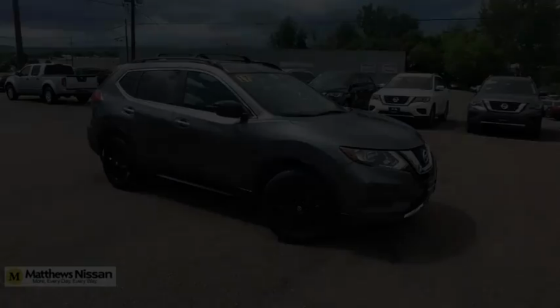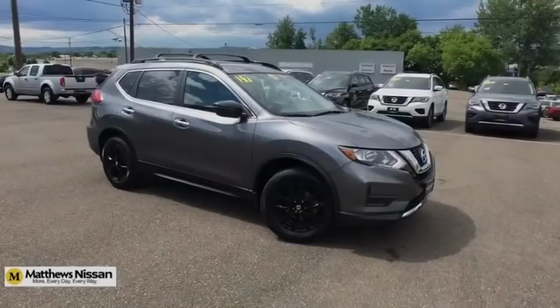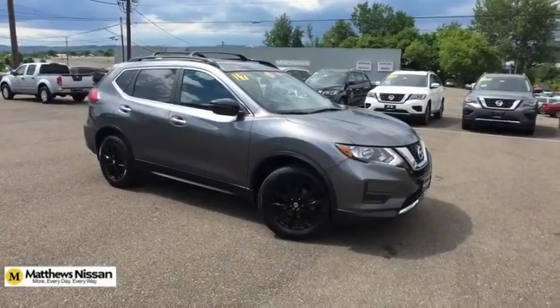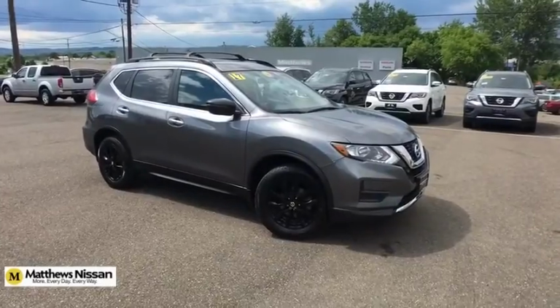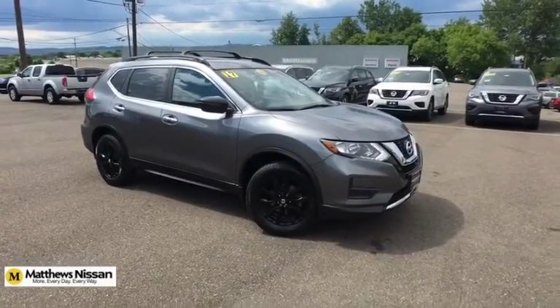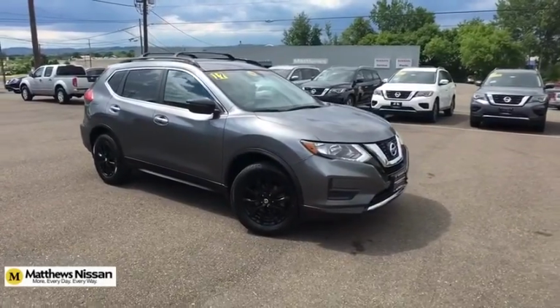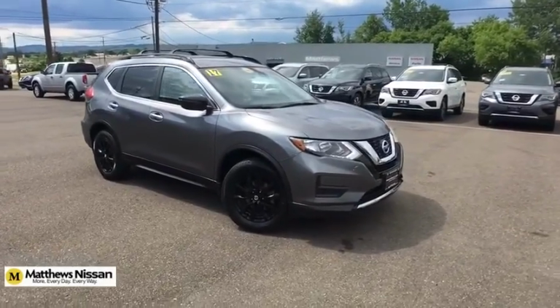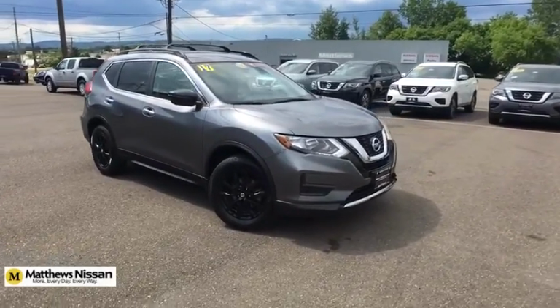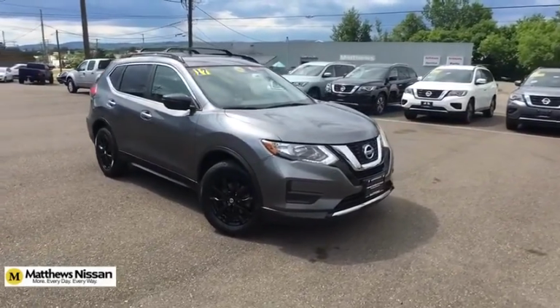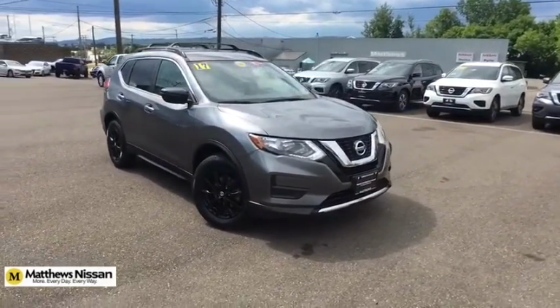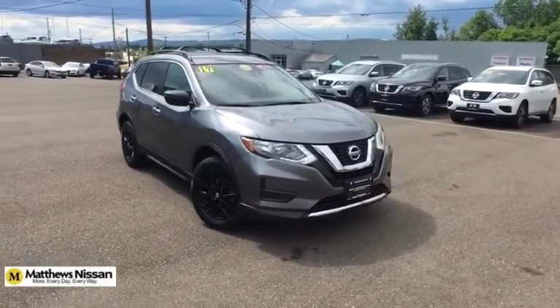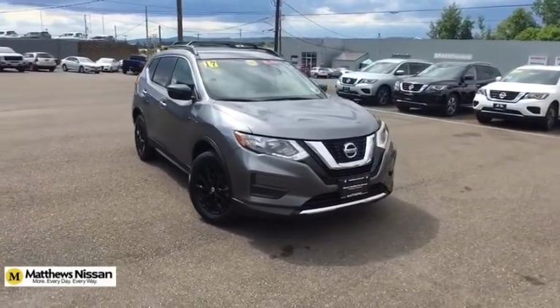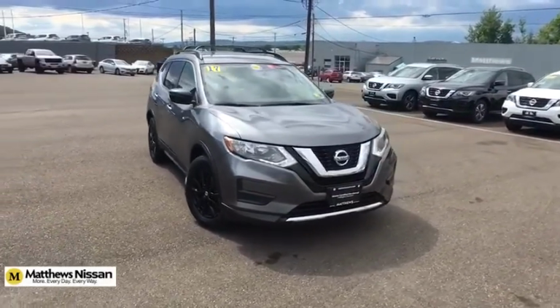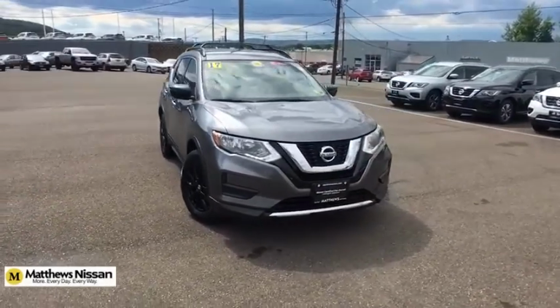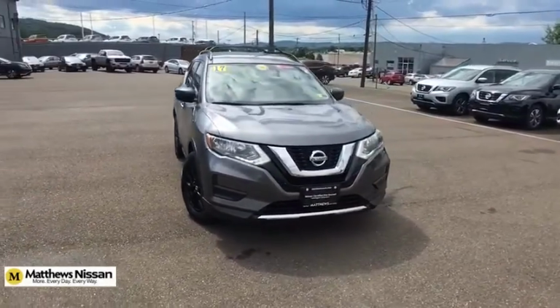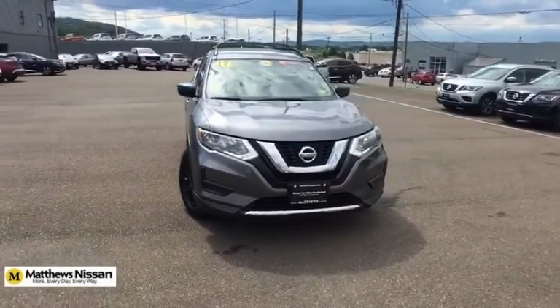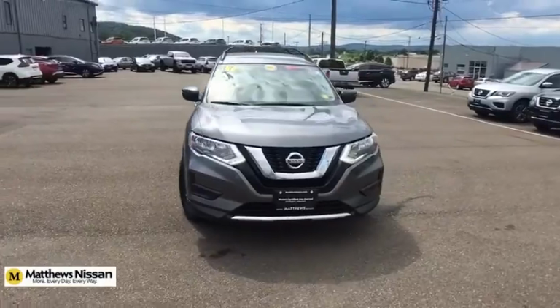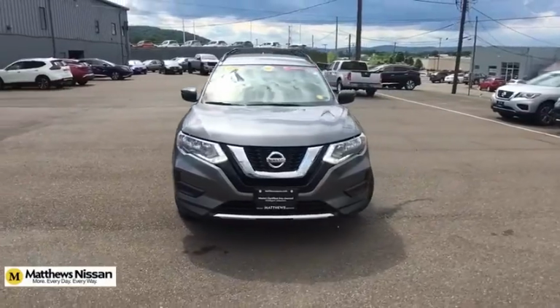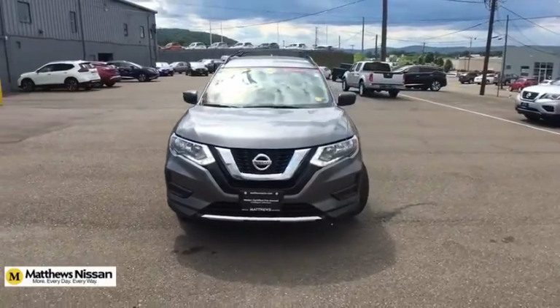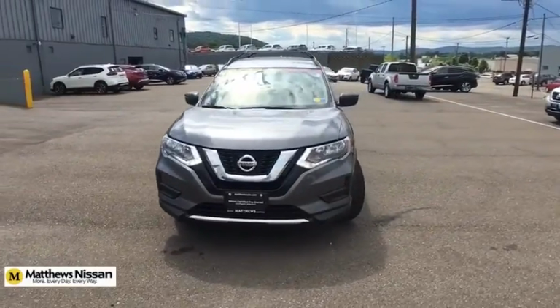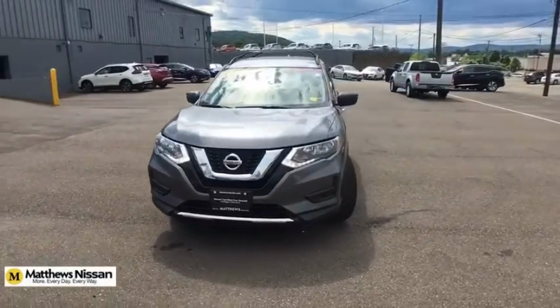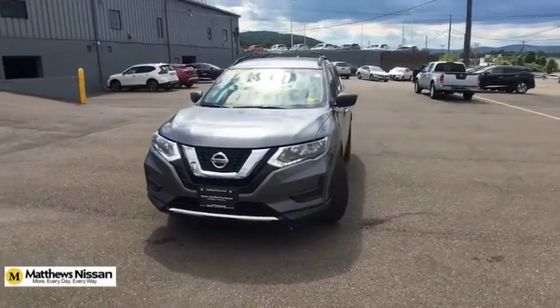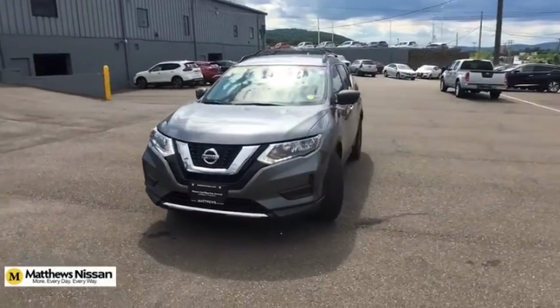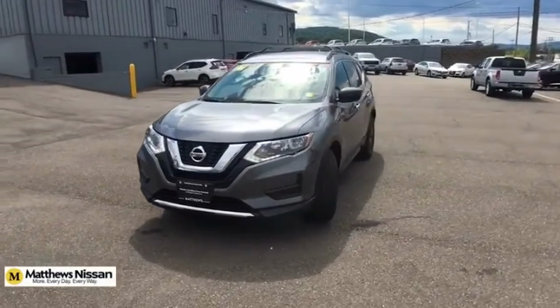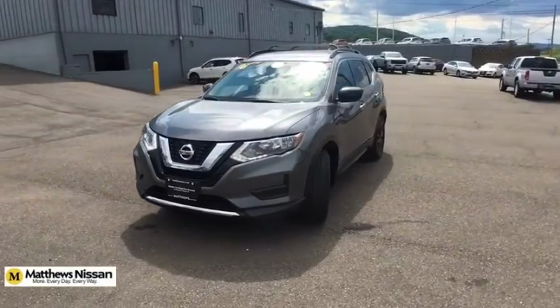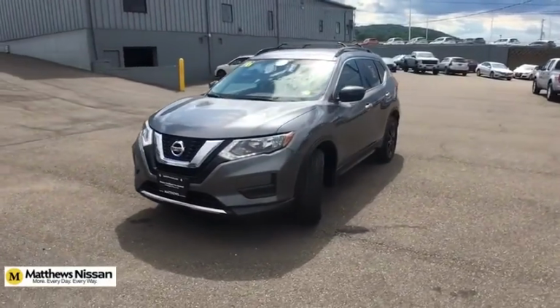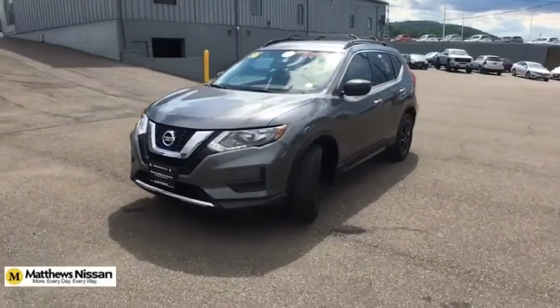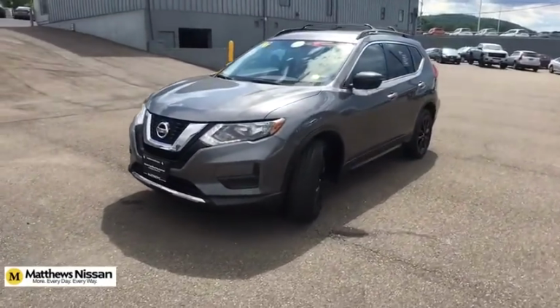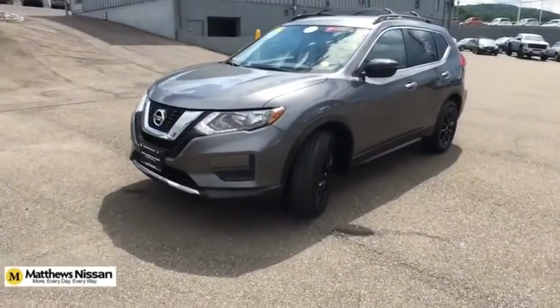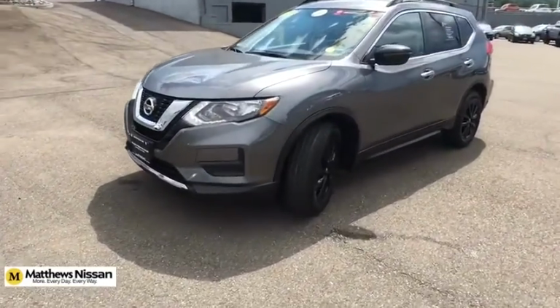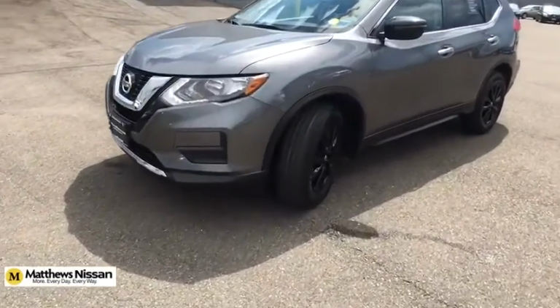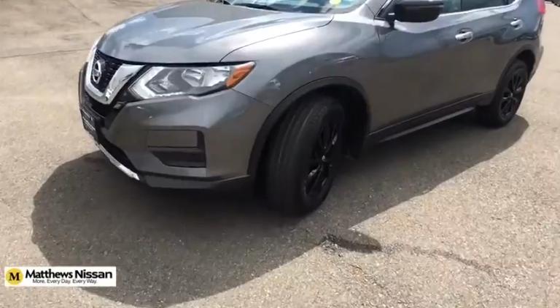Looking for the right vehicle? Check out the 2017 Nissan Rogue. The stylish Rogue gets 27 mpg and still boasts nearly 58 cubic feet of cargo space.